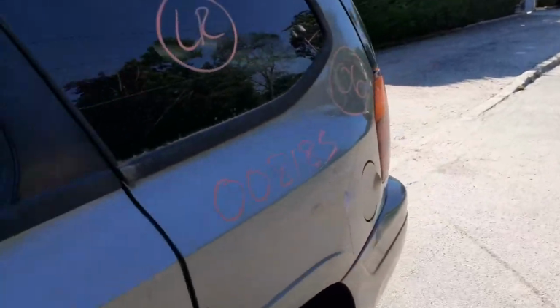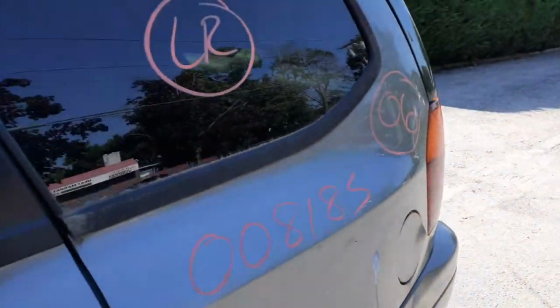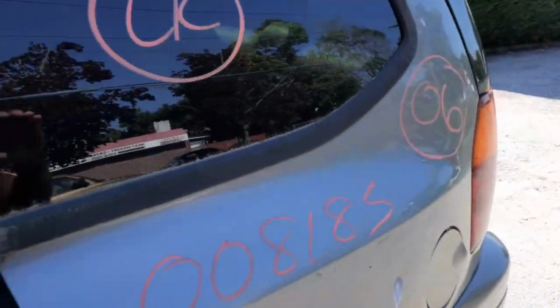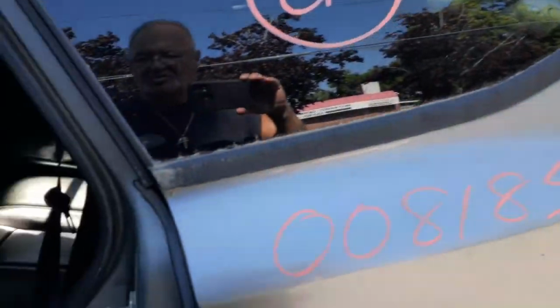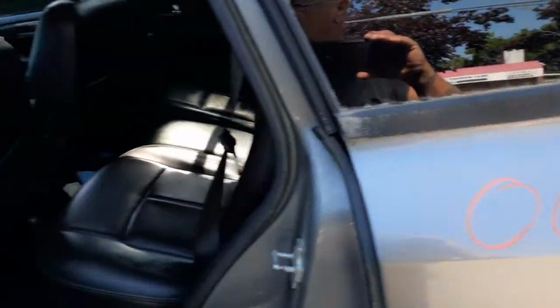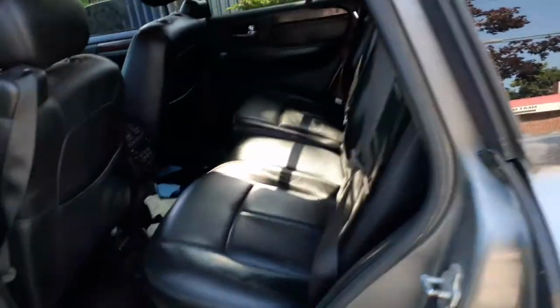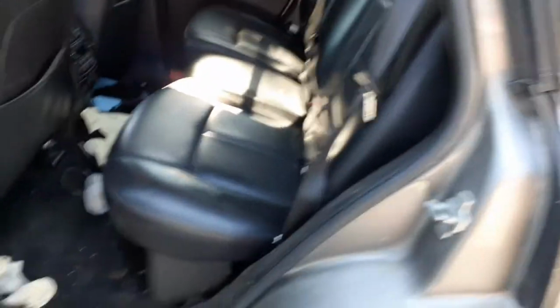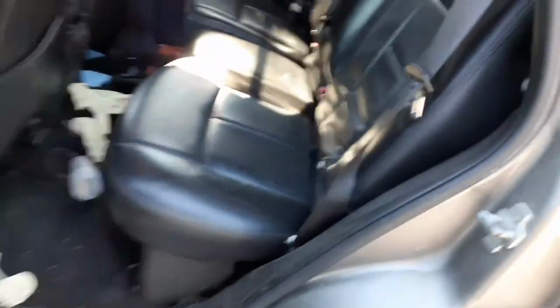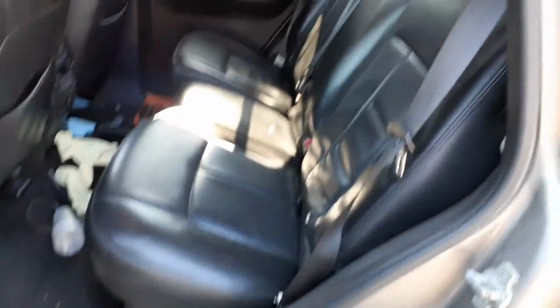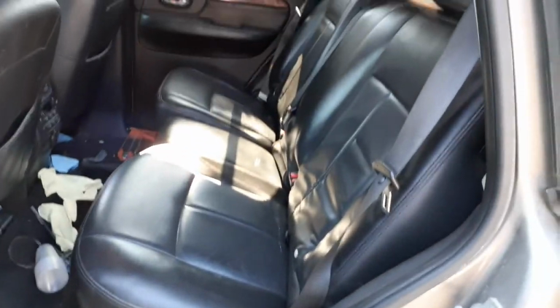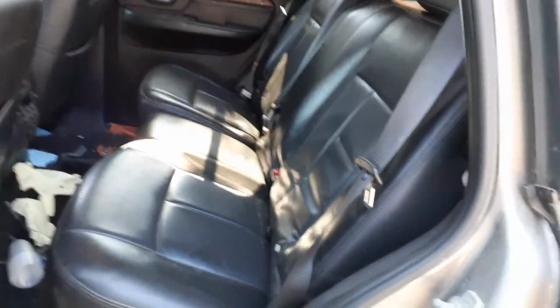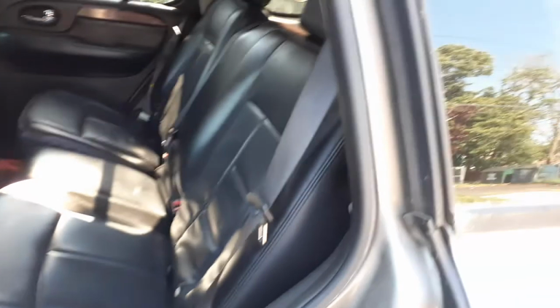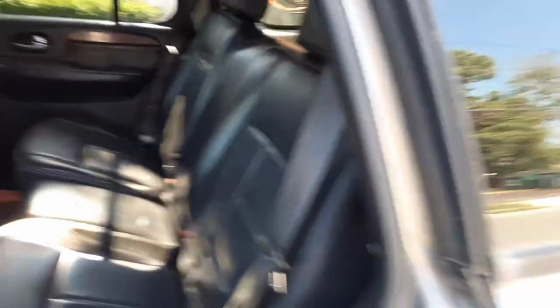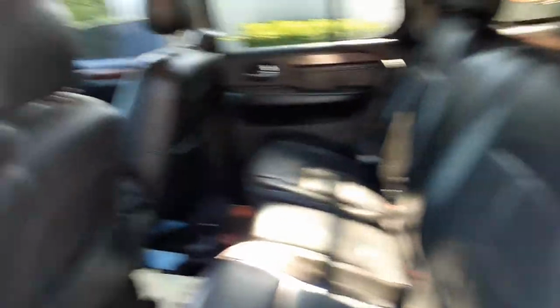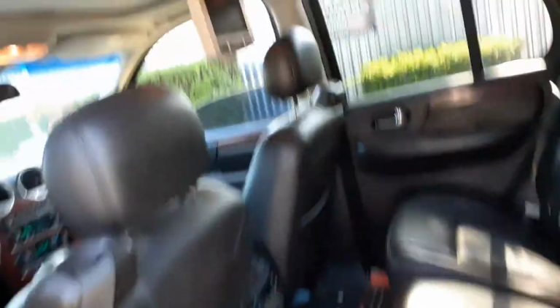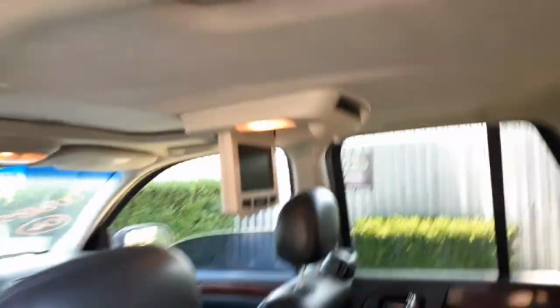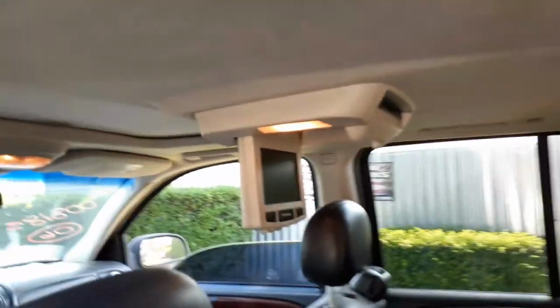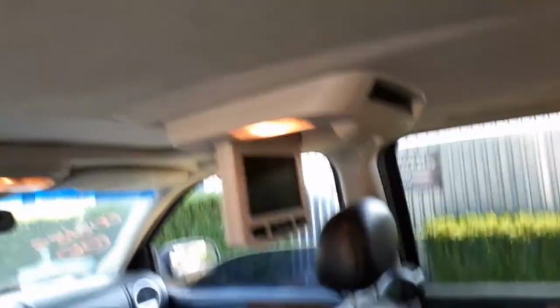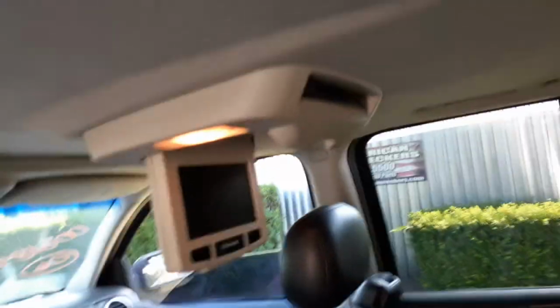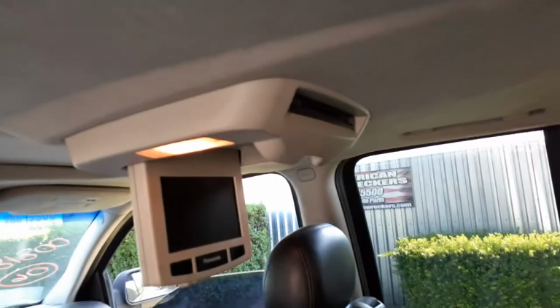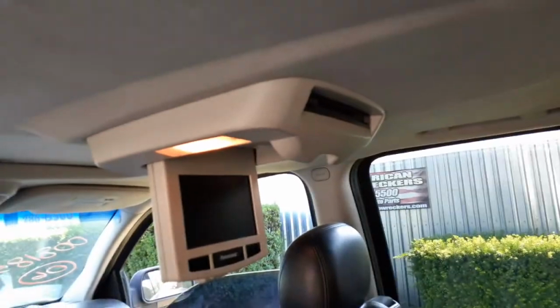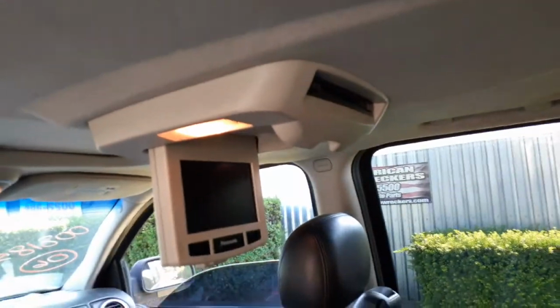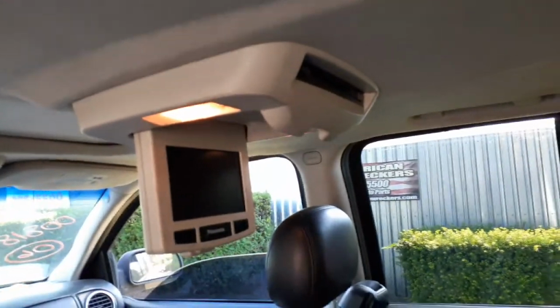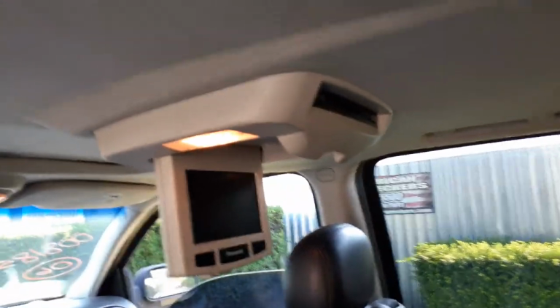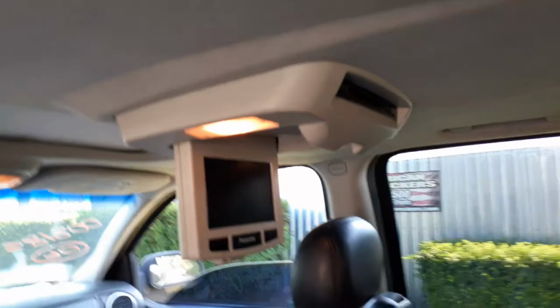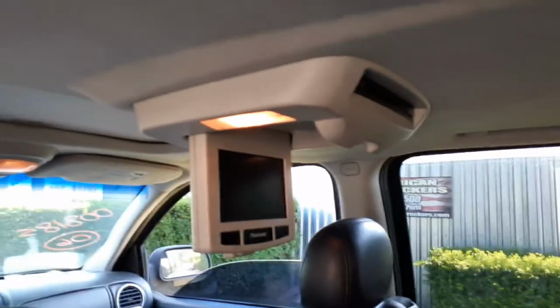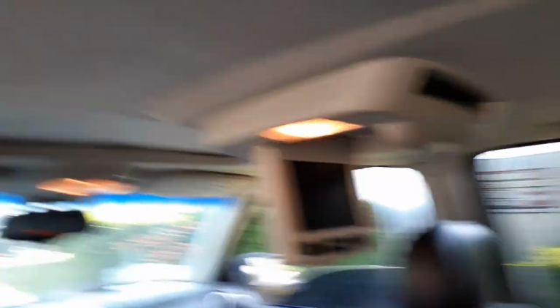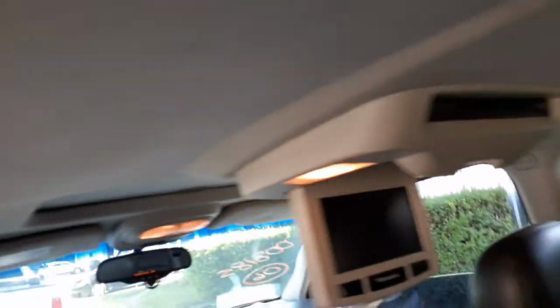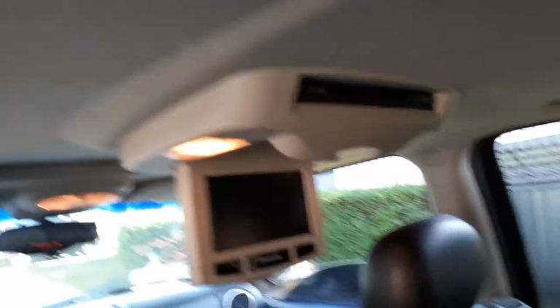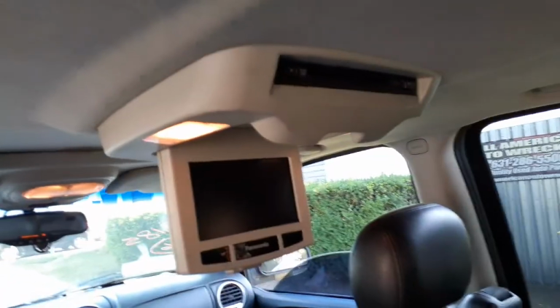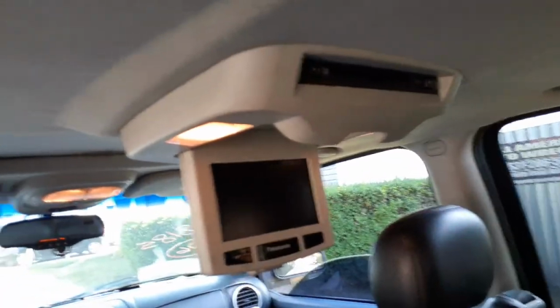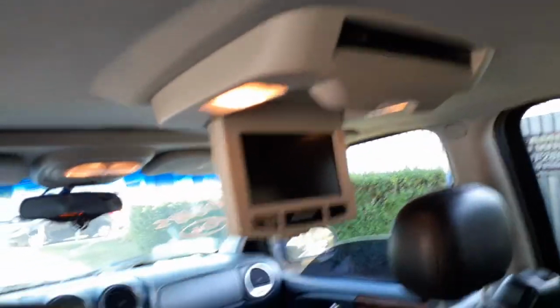As far as the interior is concerned, you've got black leather rear seats, 60/40 style. You do have the entertainment system — the DVD system in the back, Panasonic built — tested good.